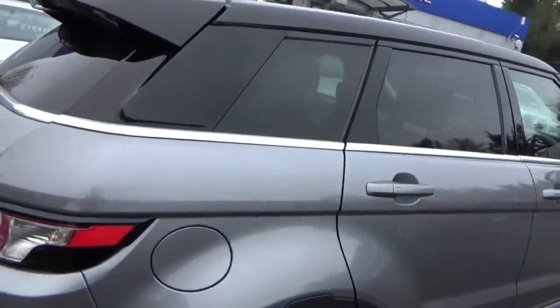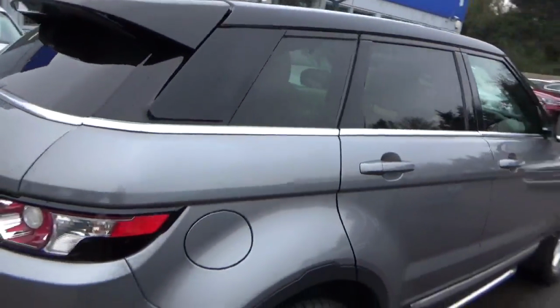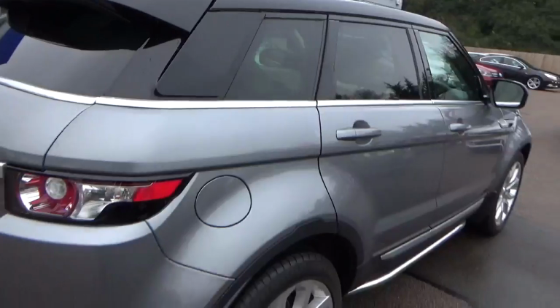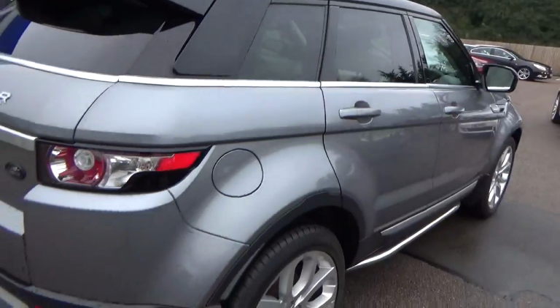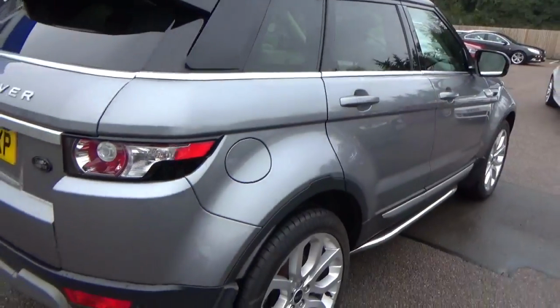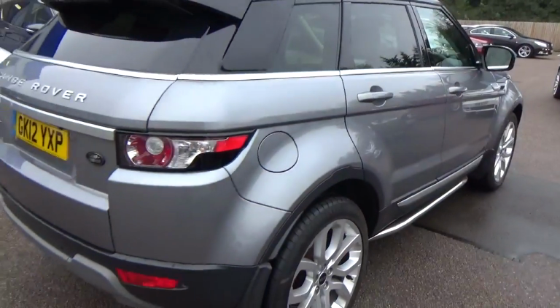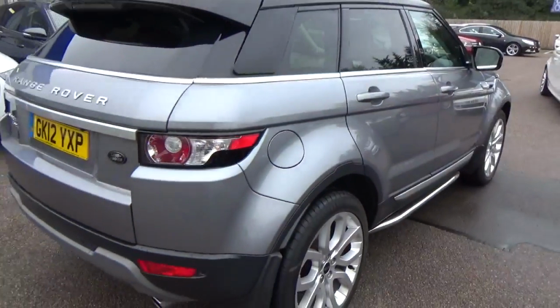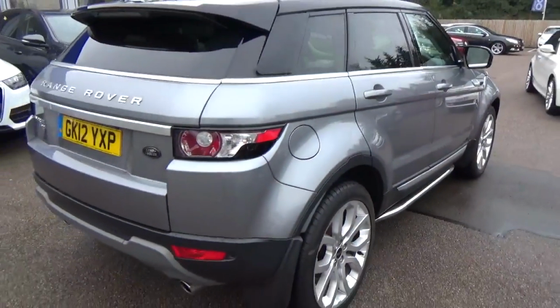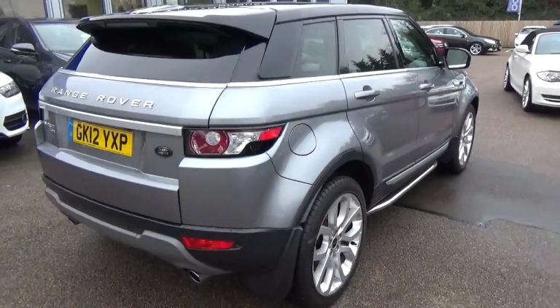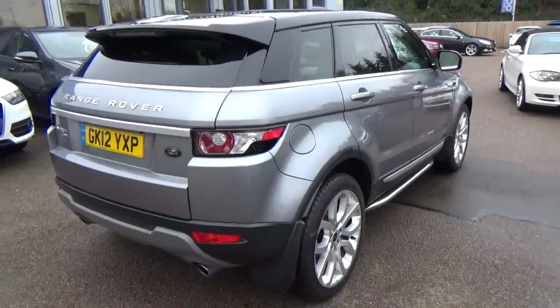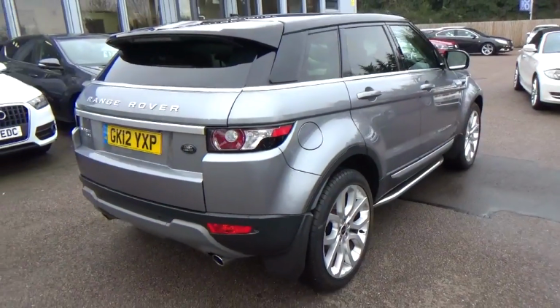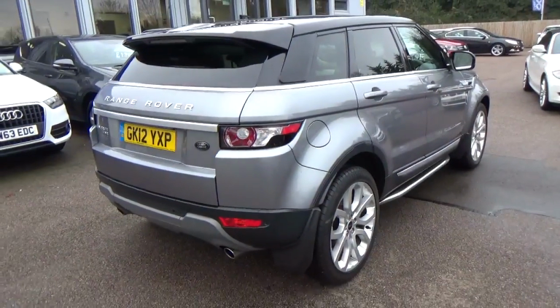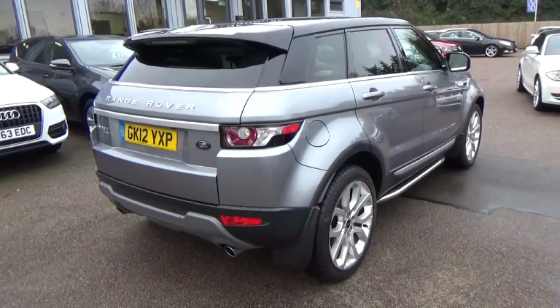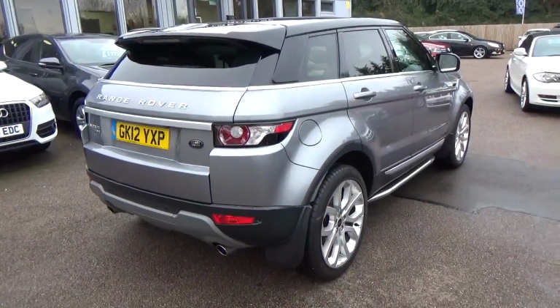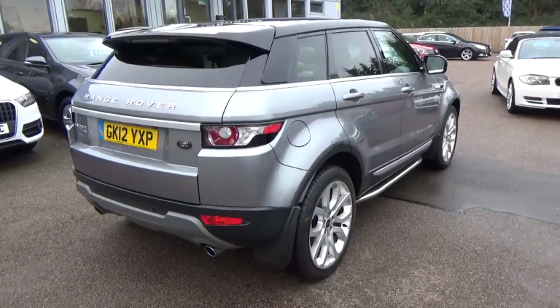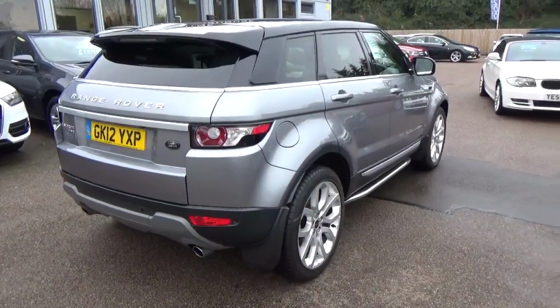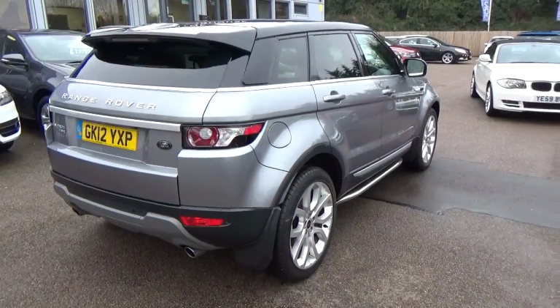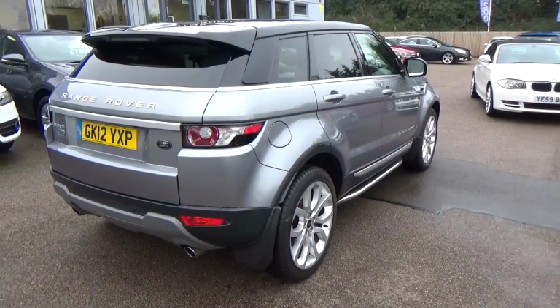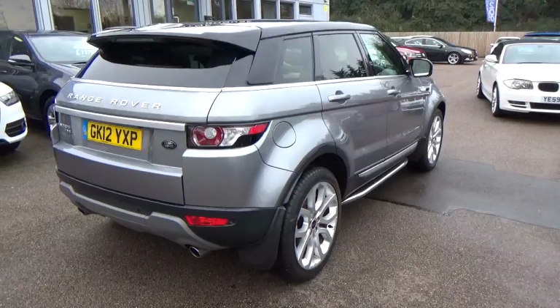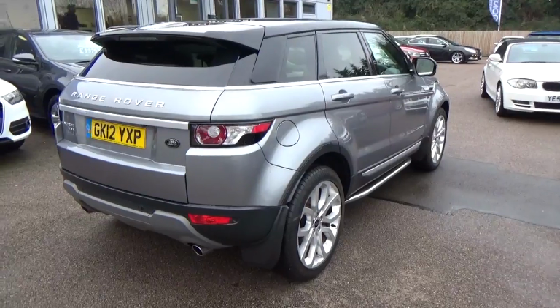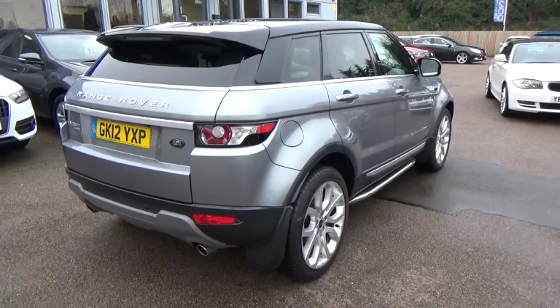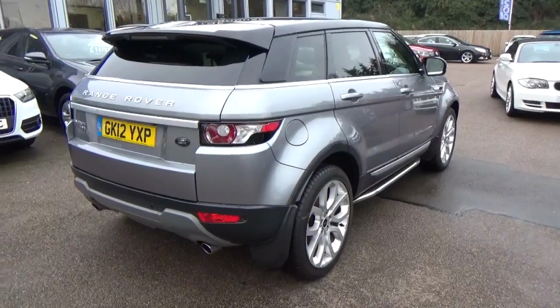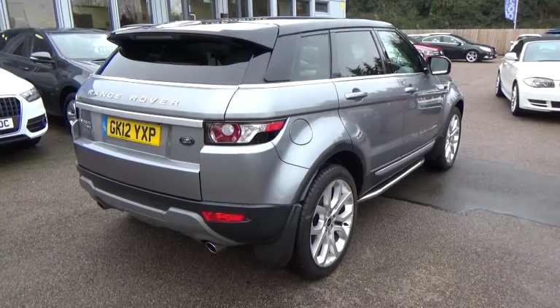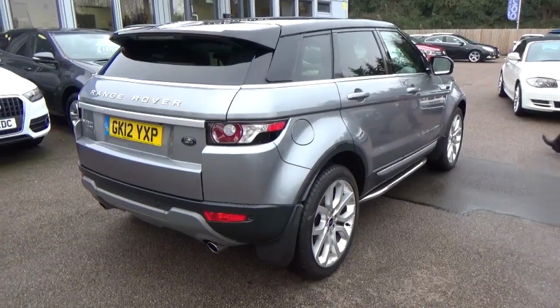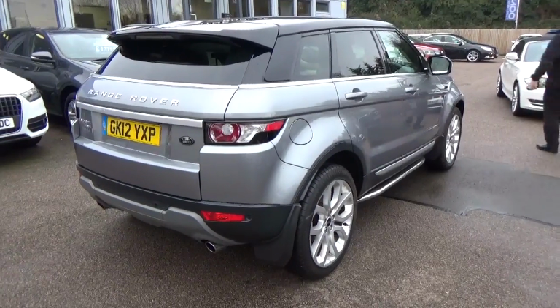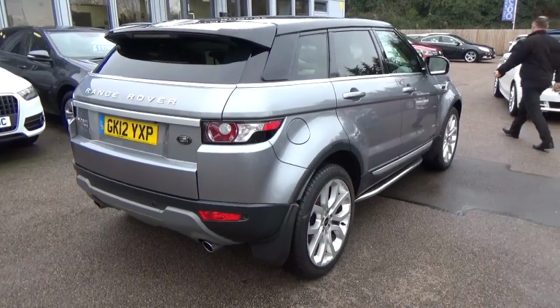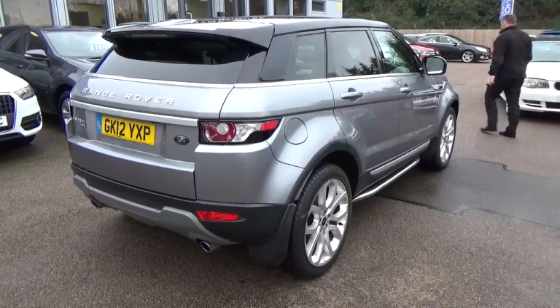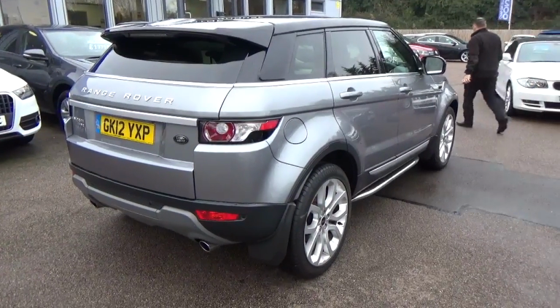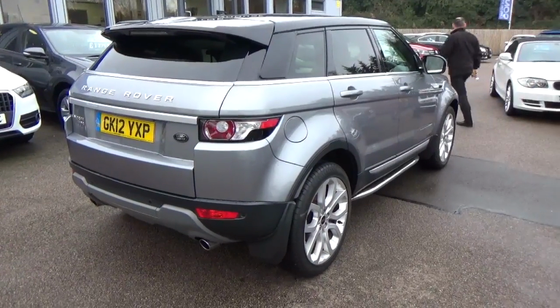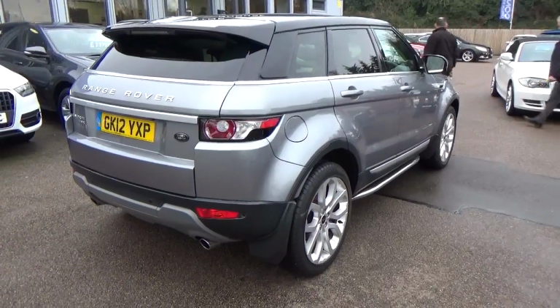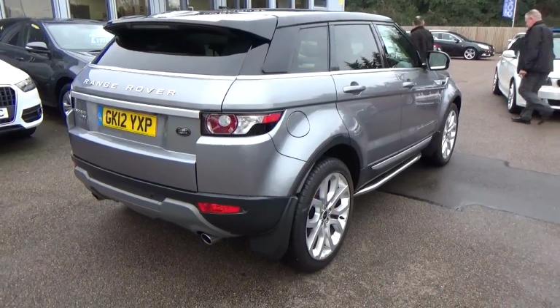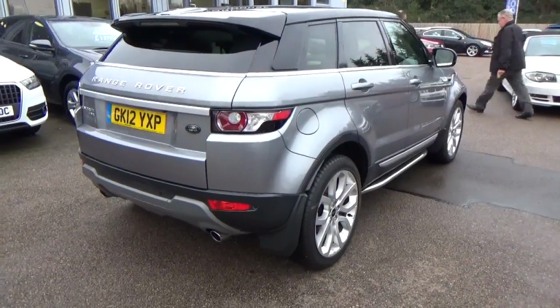With regards to the tyres, they've all got good tread on them. If they didn't have good tread then we would of course look to replace that for you anyway, prior to delivery.